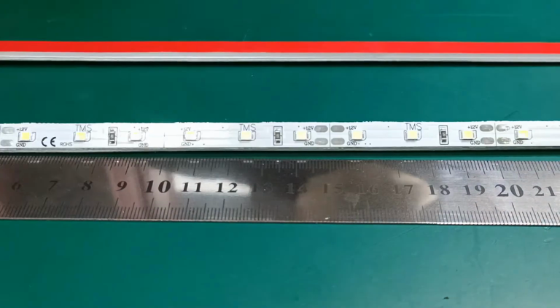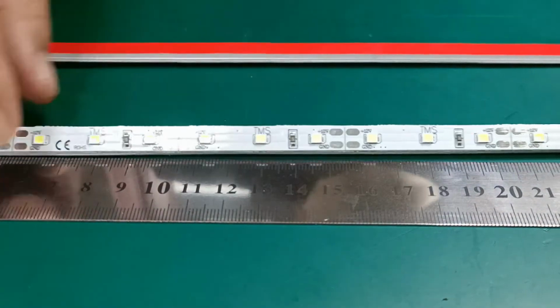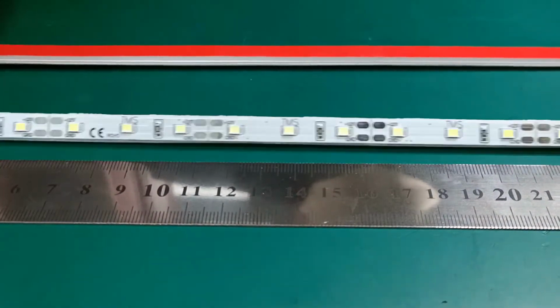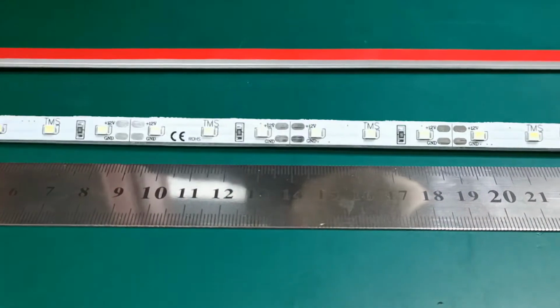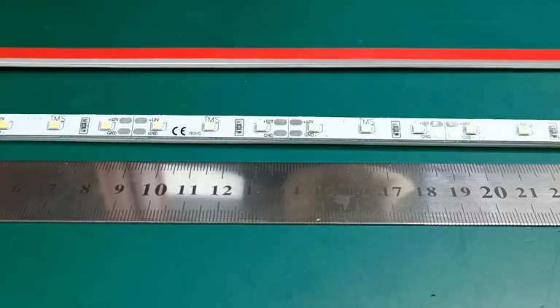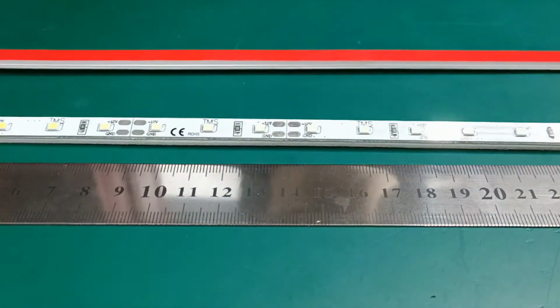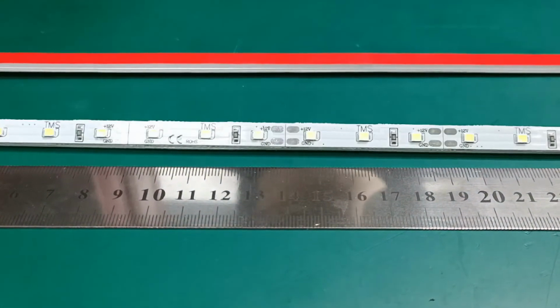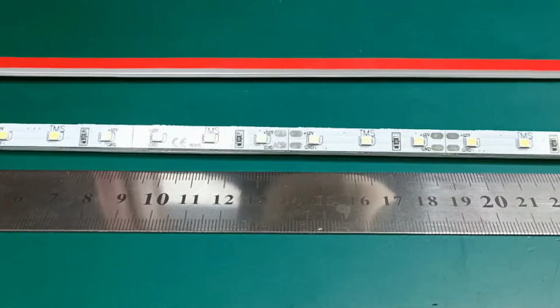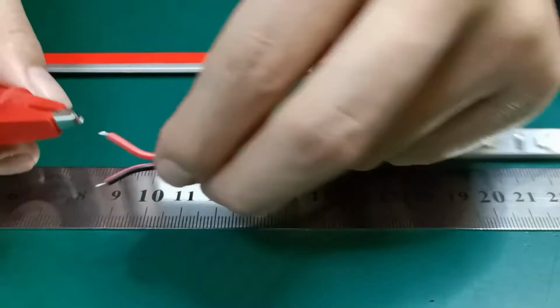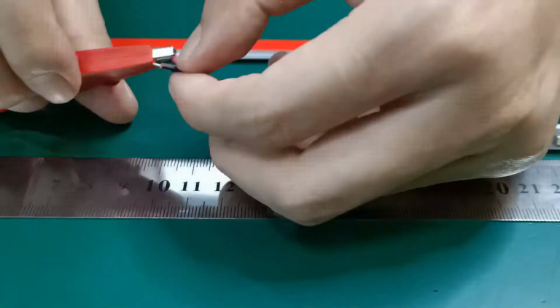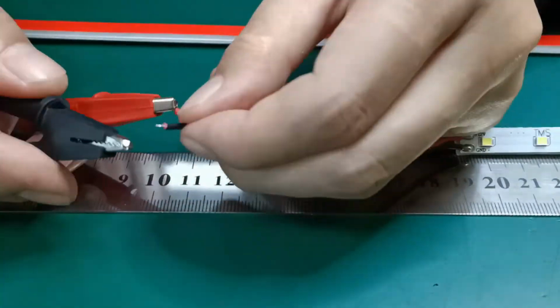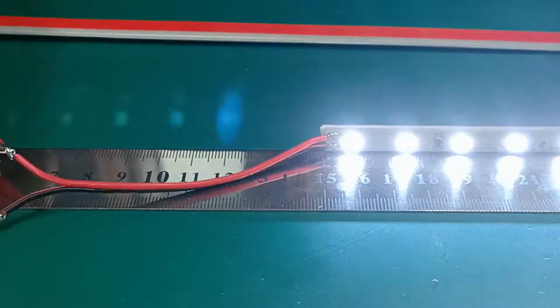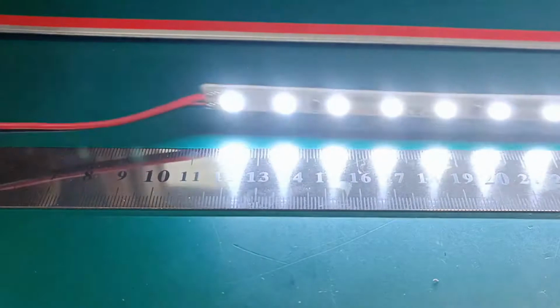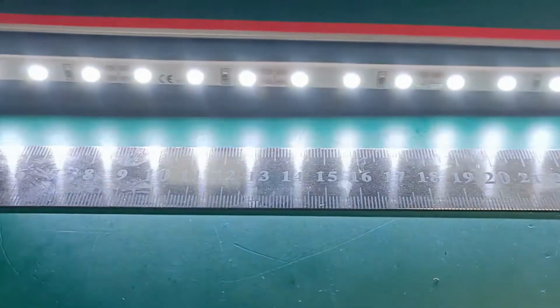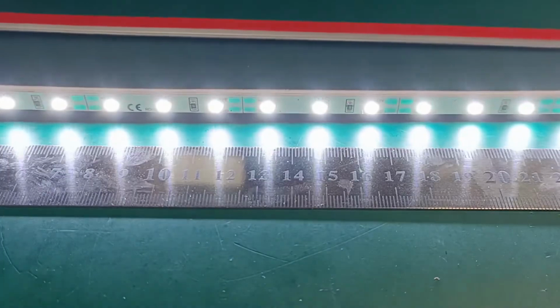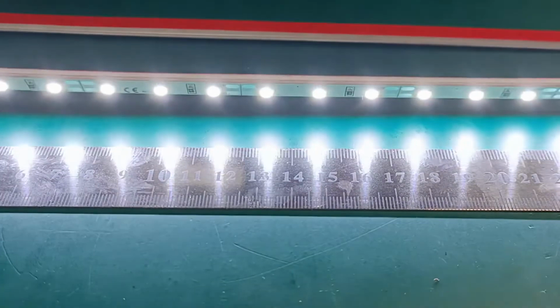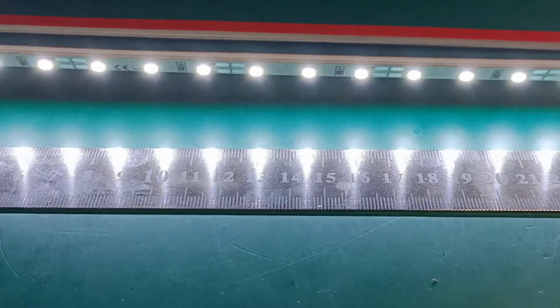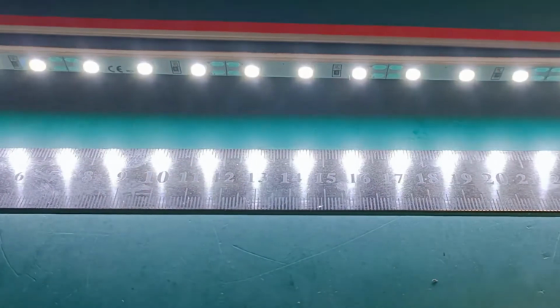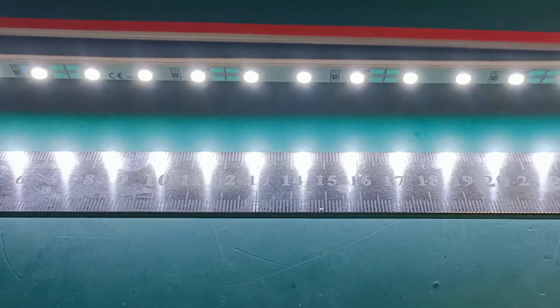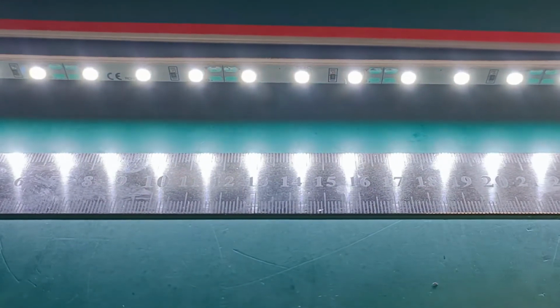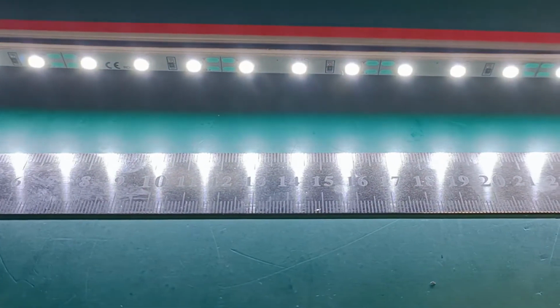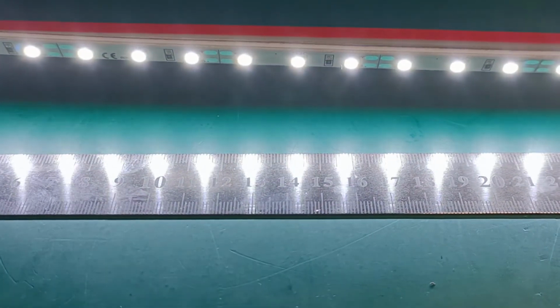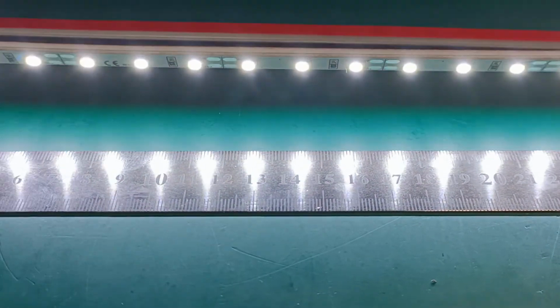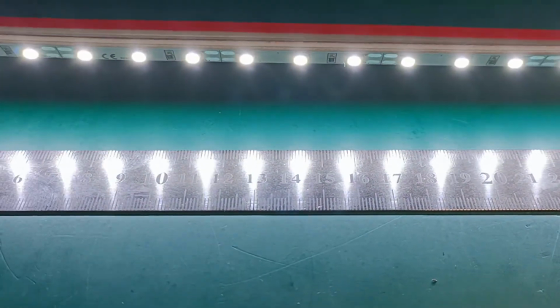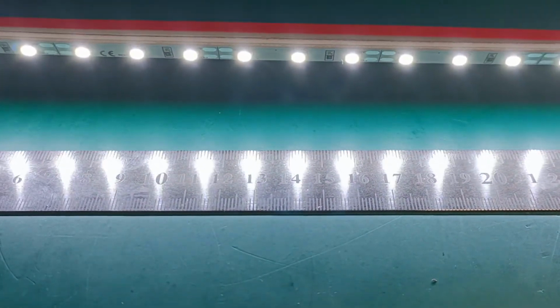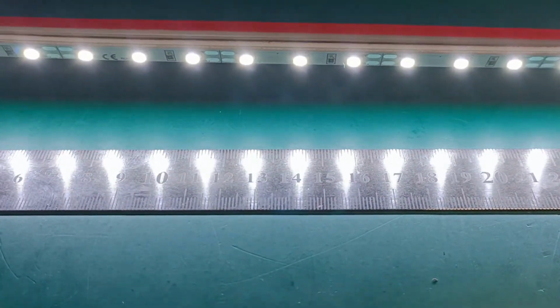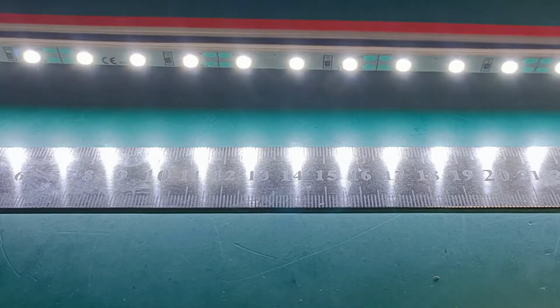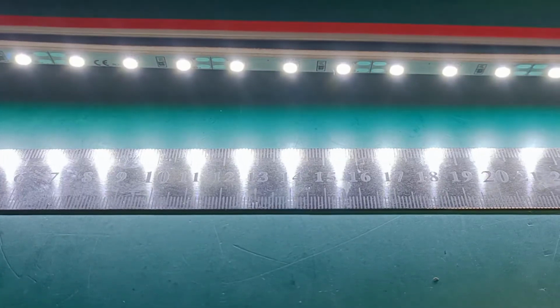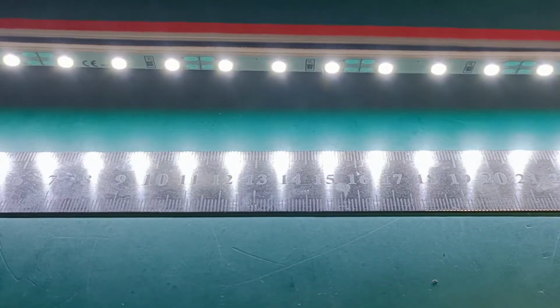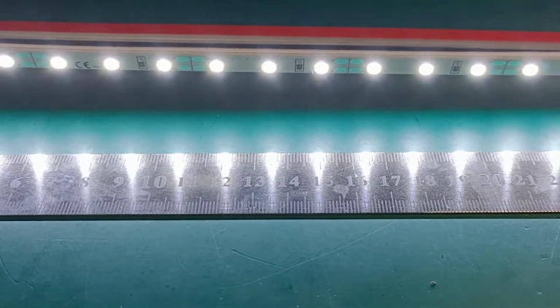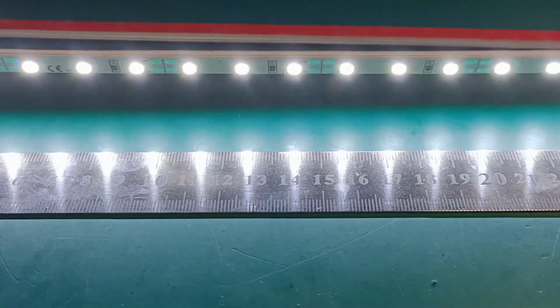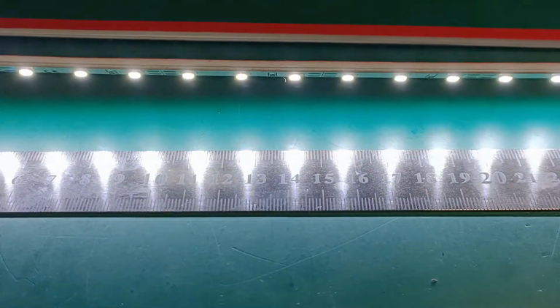Now I'm going to show you the brightness. The color temperature is around 10,000K, and we can also customize different colors.